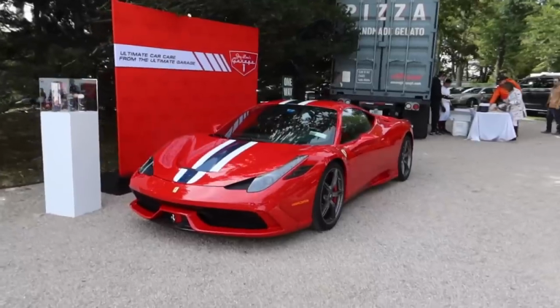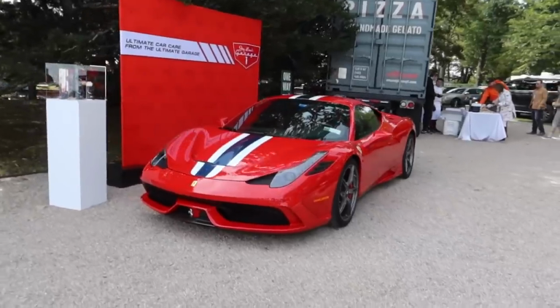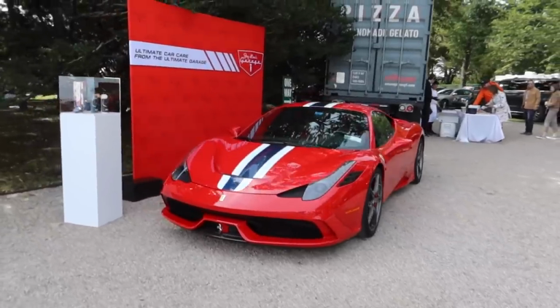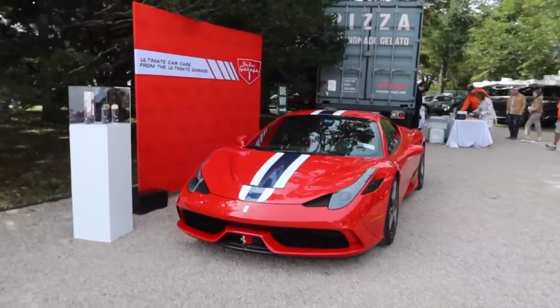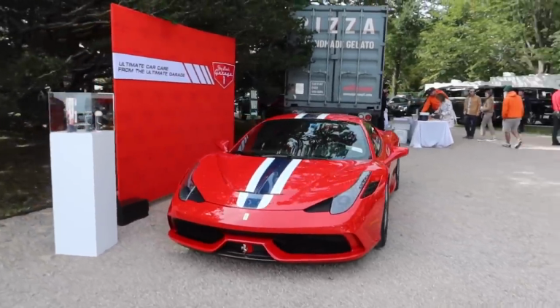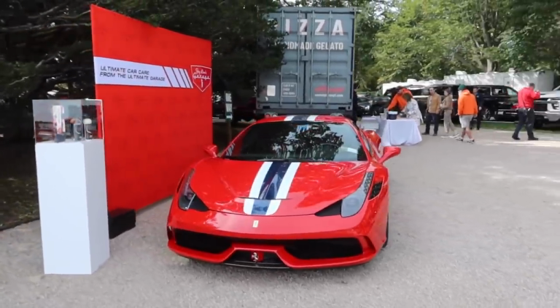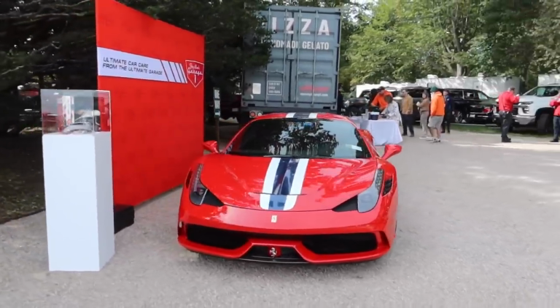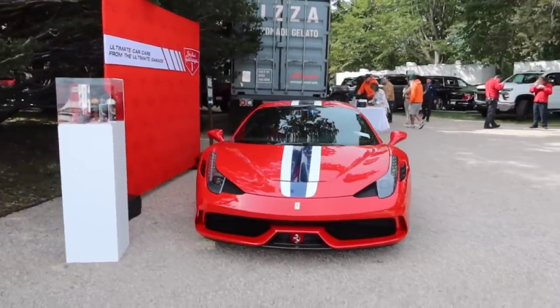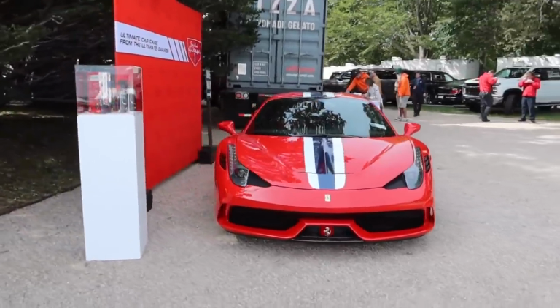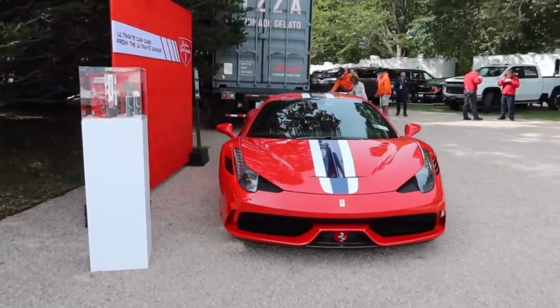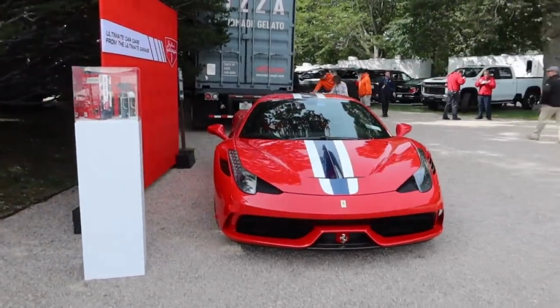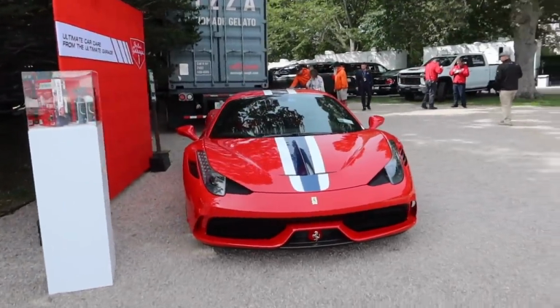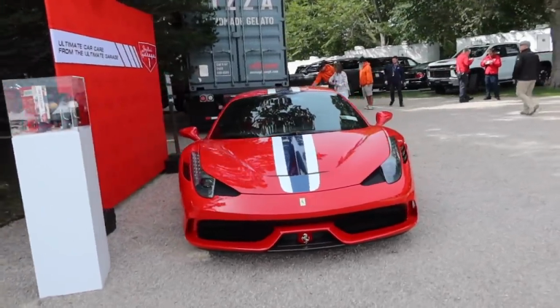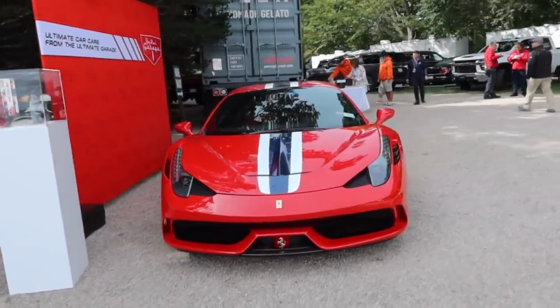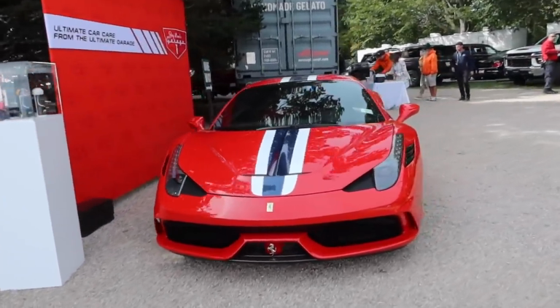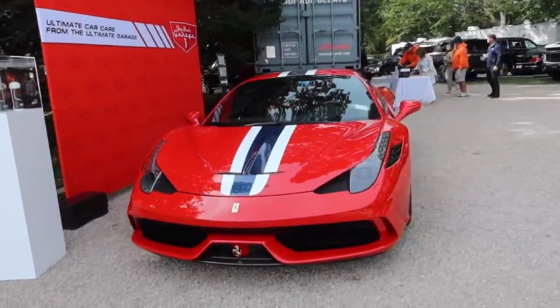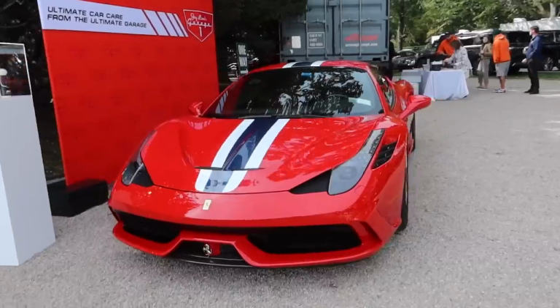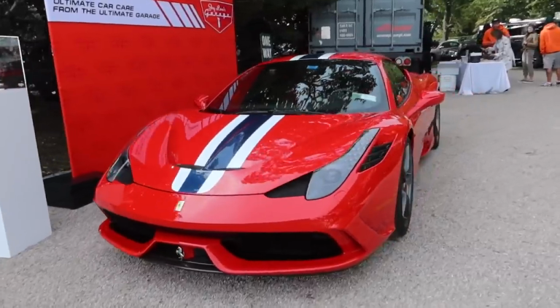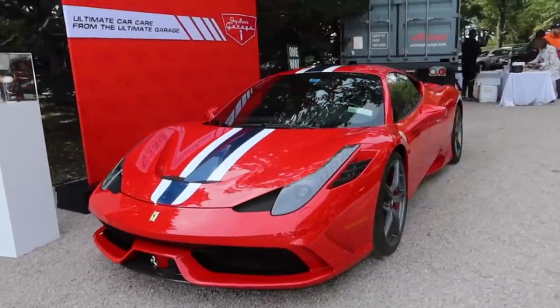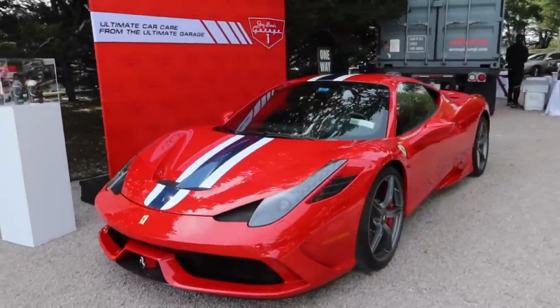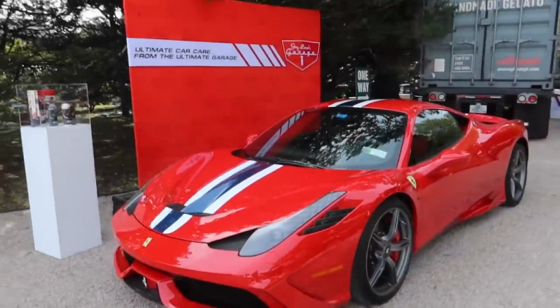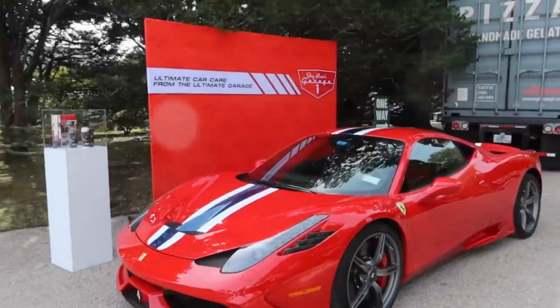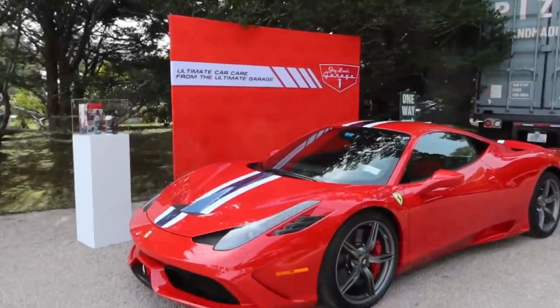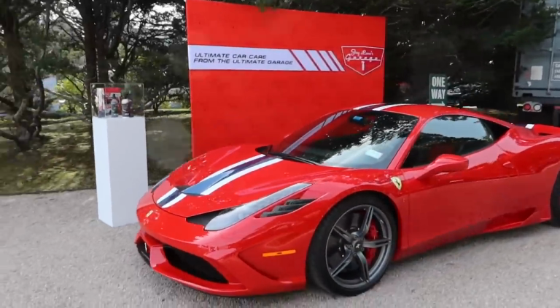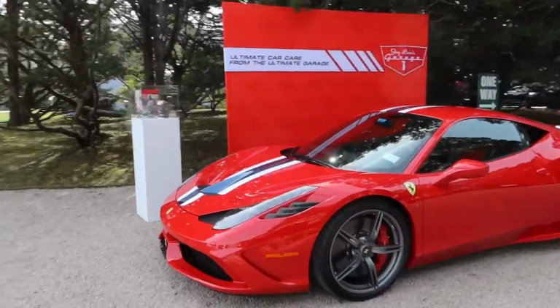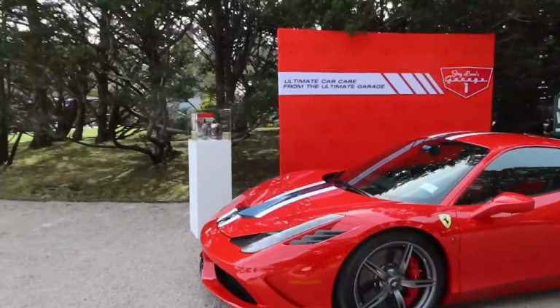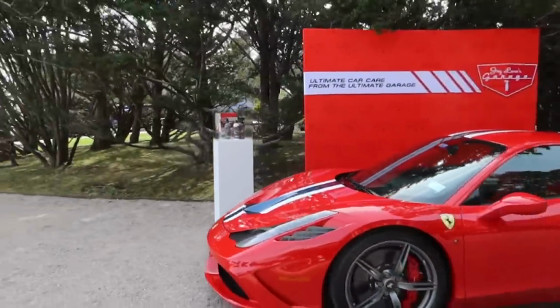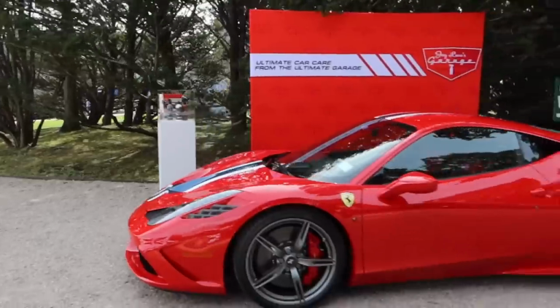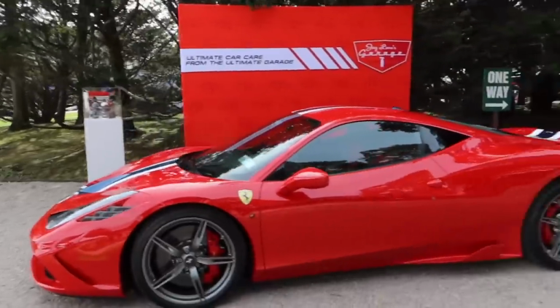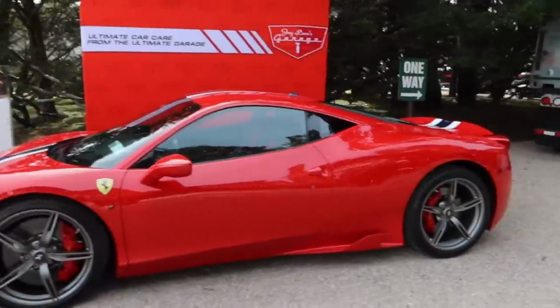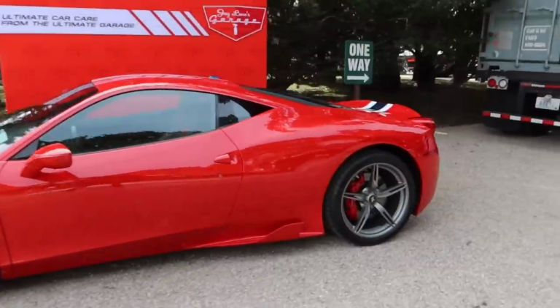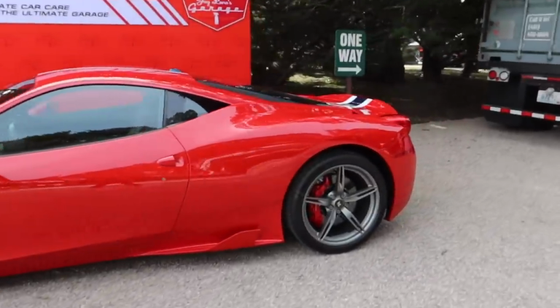Beautiful Speciale sitting here in front of Jay Leno's car care collection. It was a long time ago, but right when I first moved to LA I actually took a tour of Jay Leno's garage to promote his car care products. I really want to go back there.